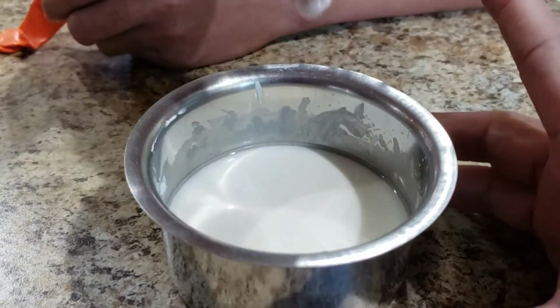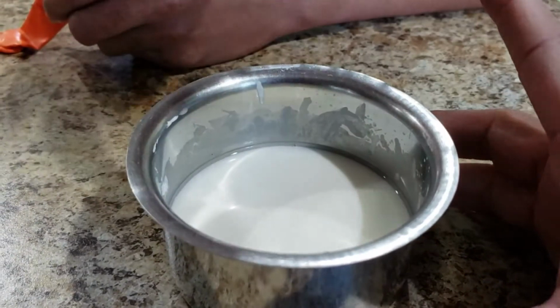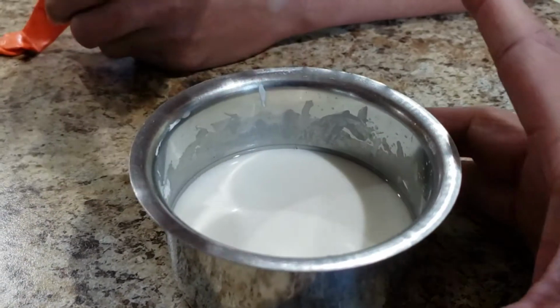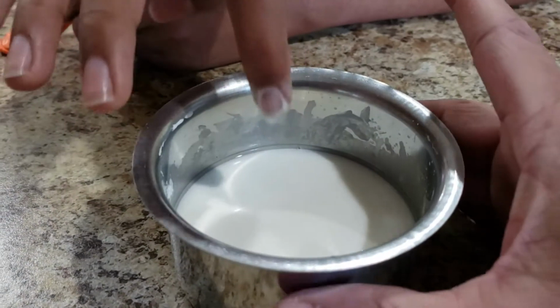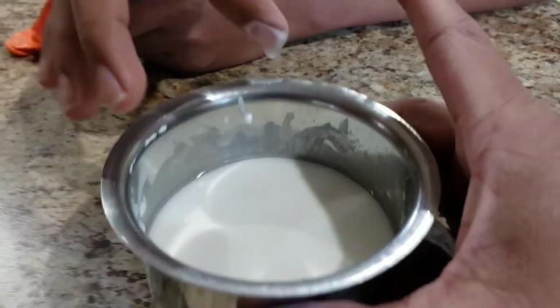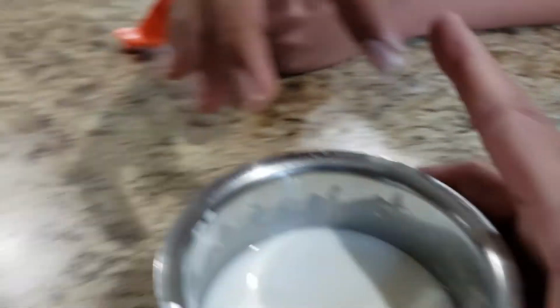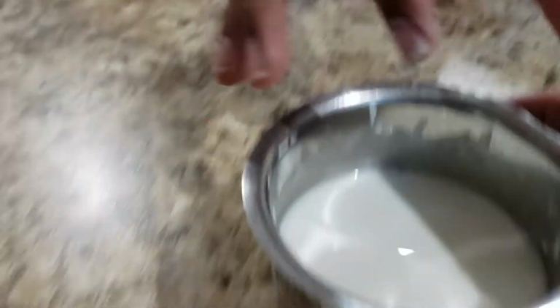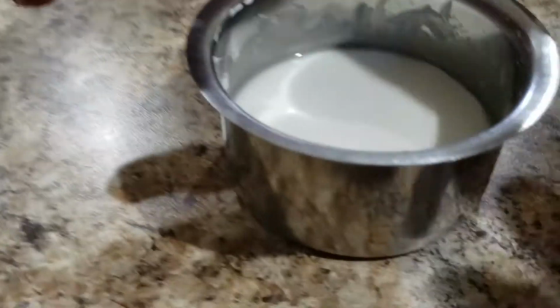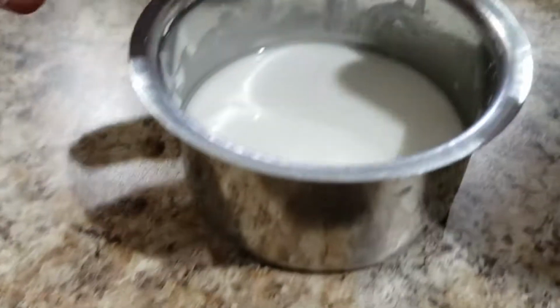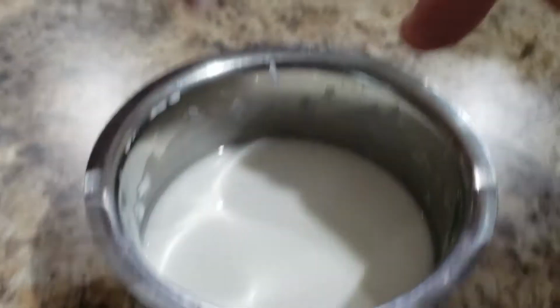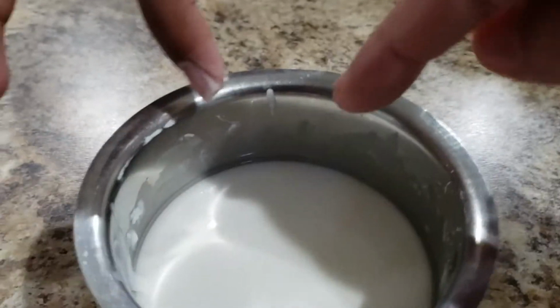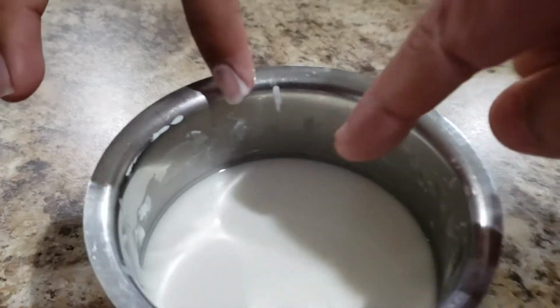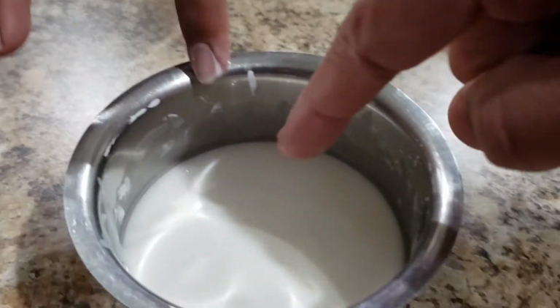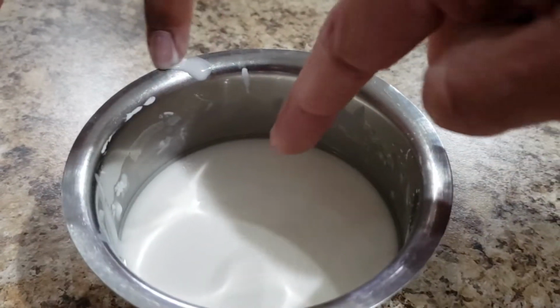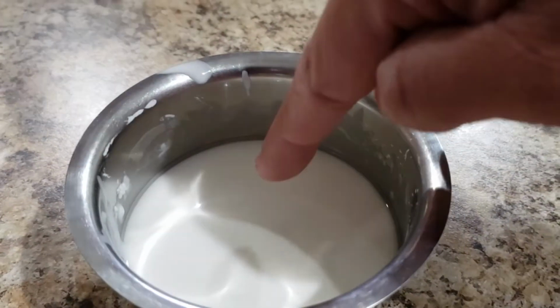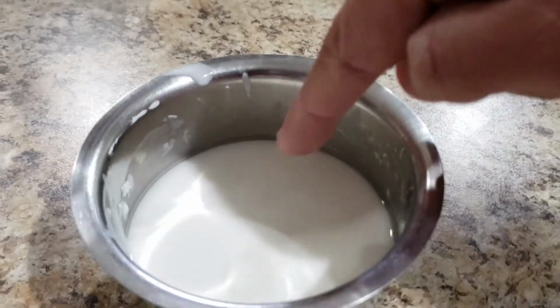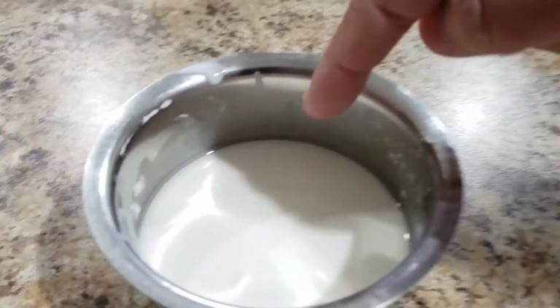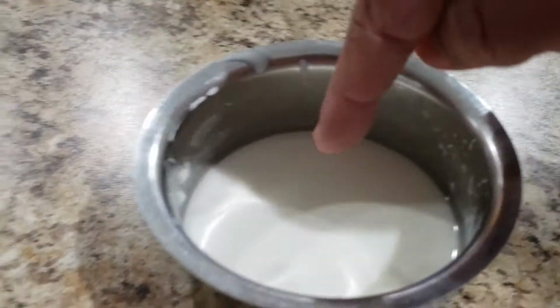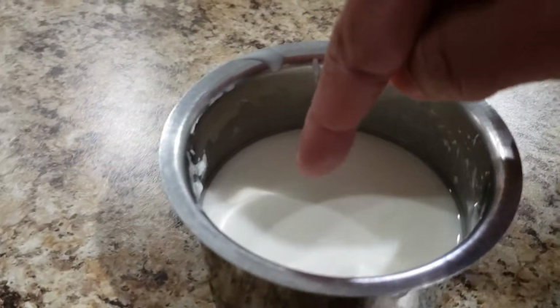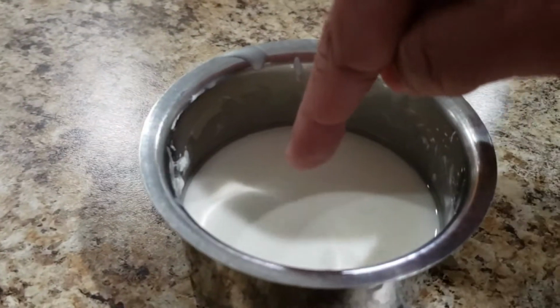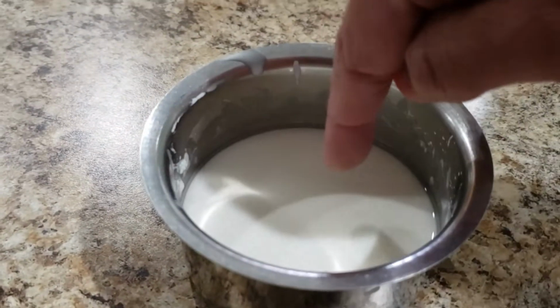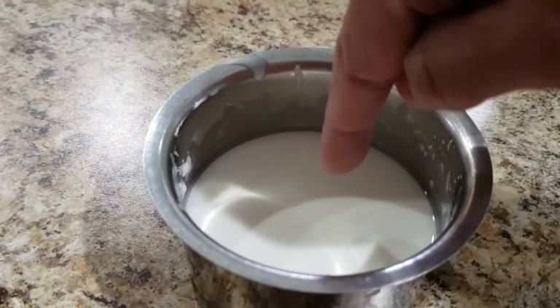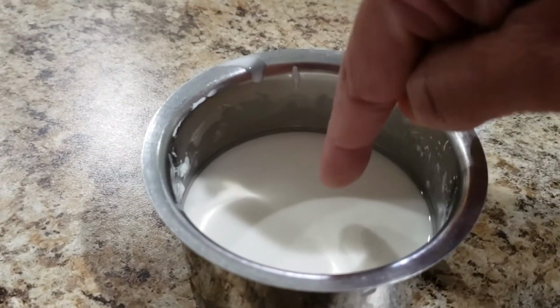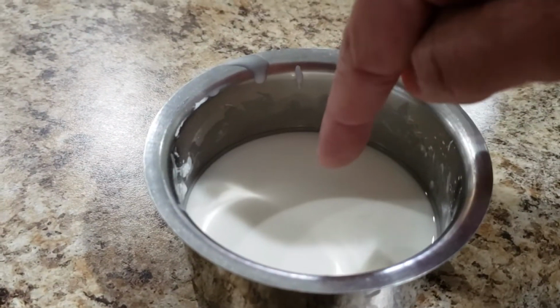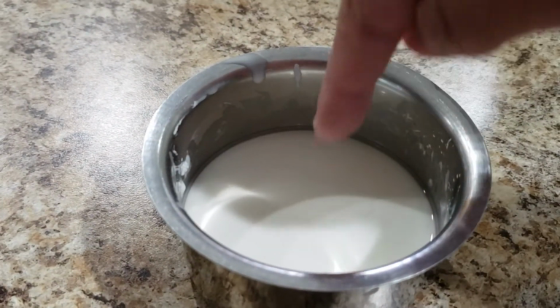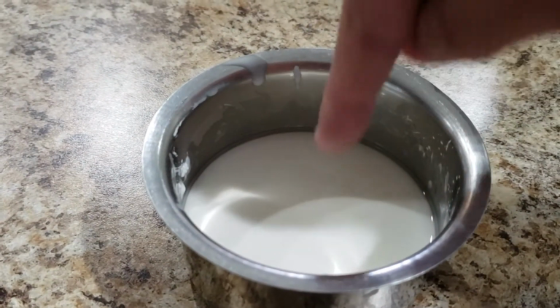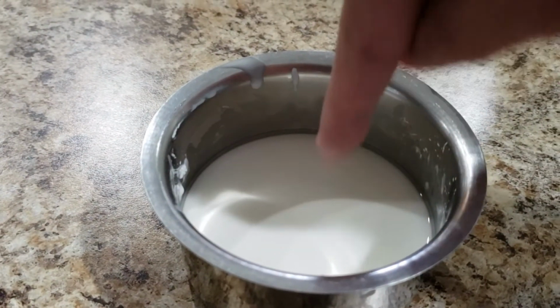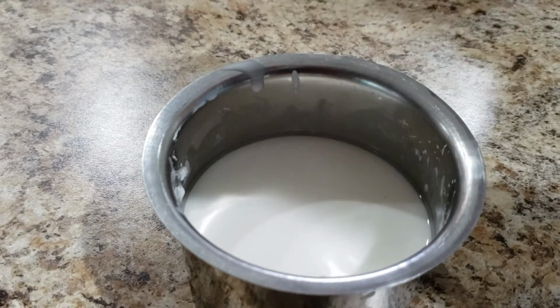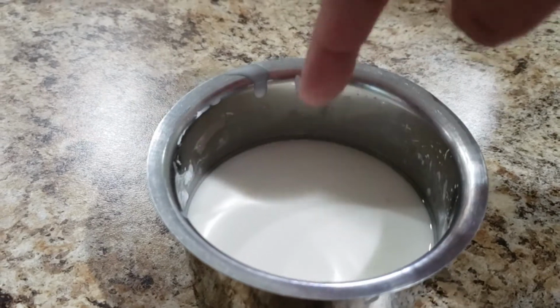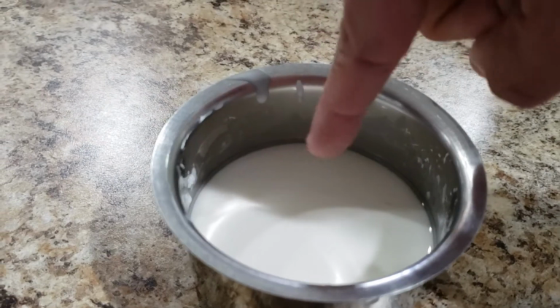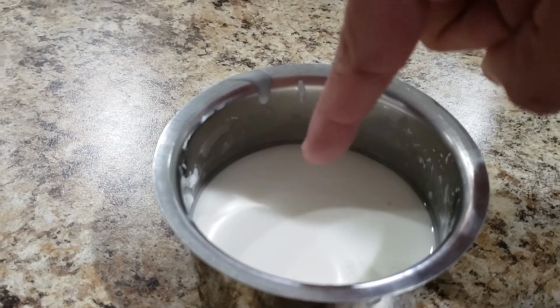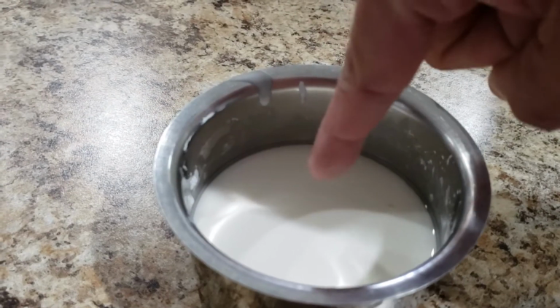Interesting, man. So this is just cornstarch and water. So you are saying if you put it in with speed, it won't go through?